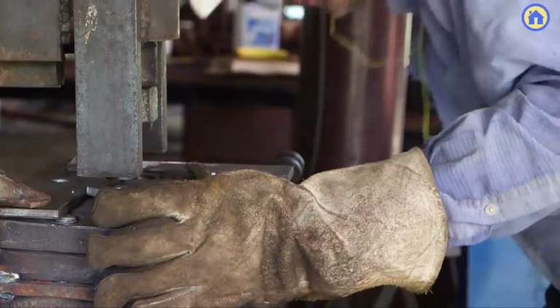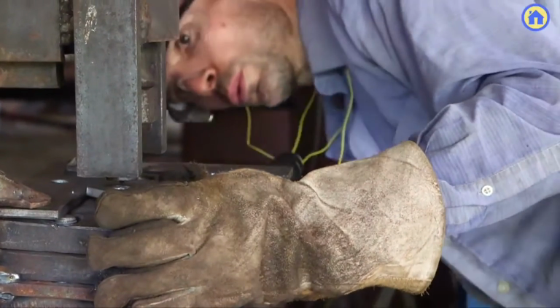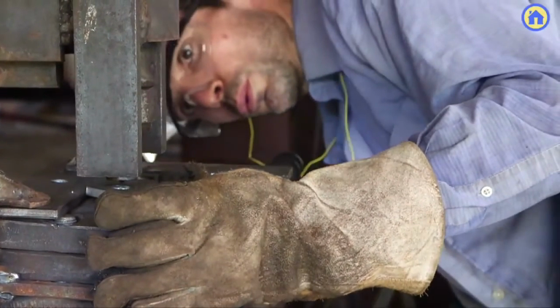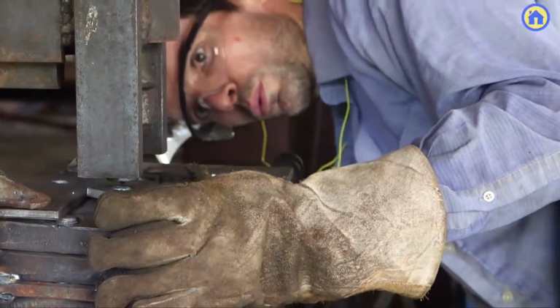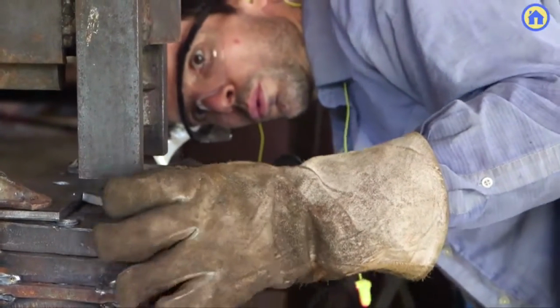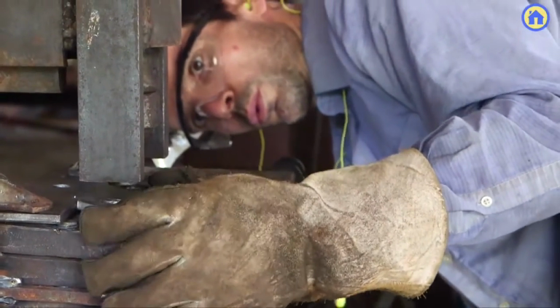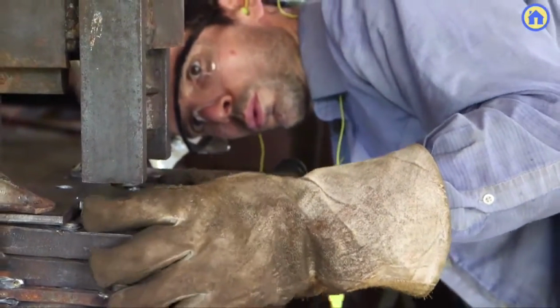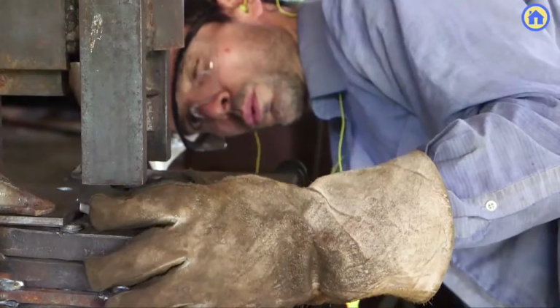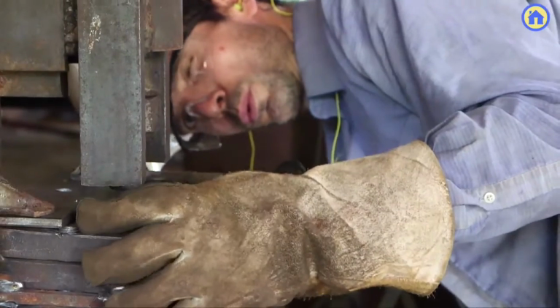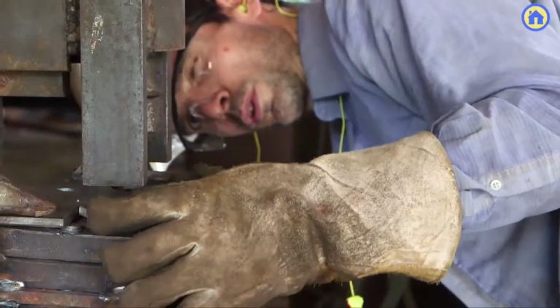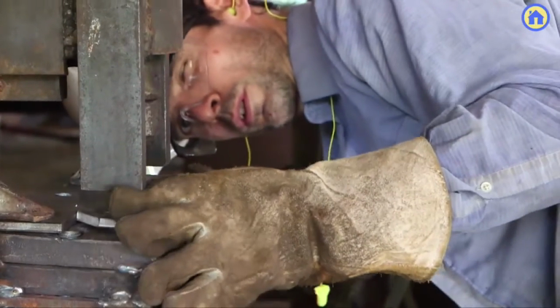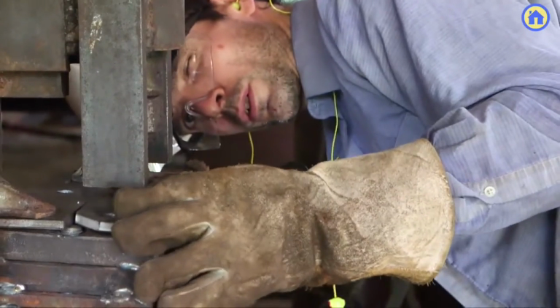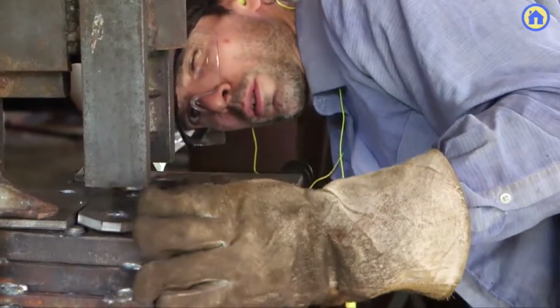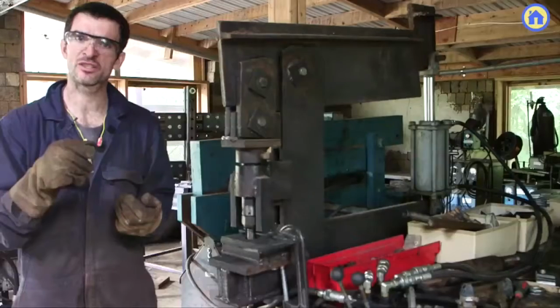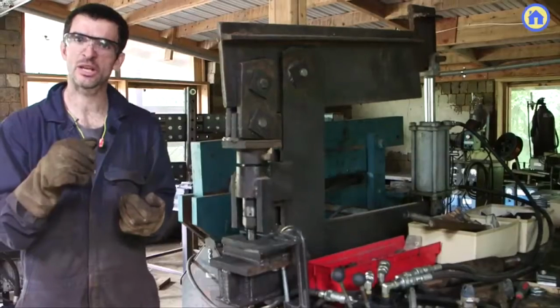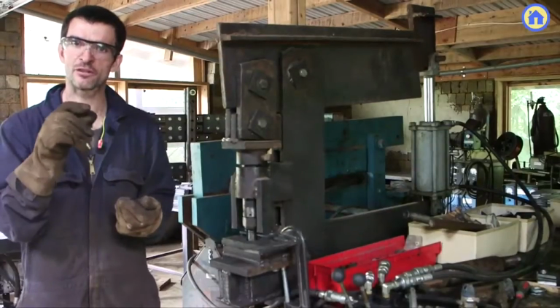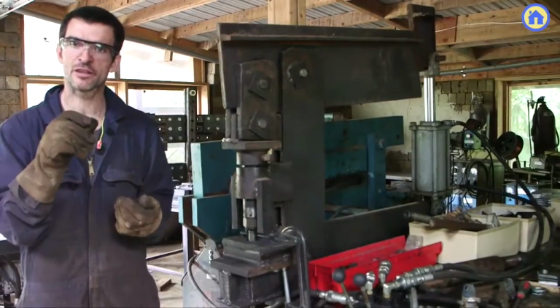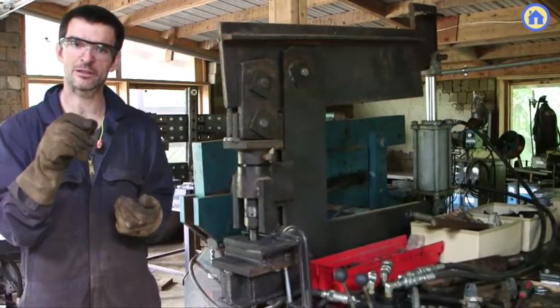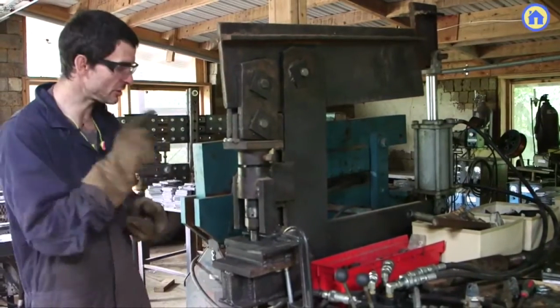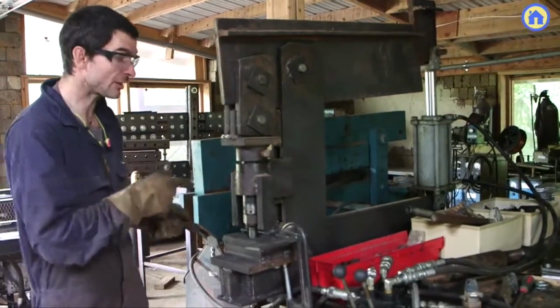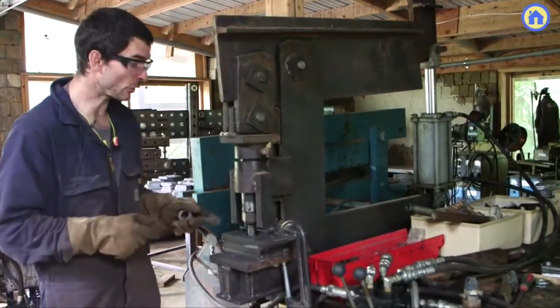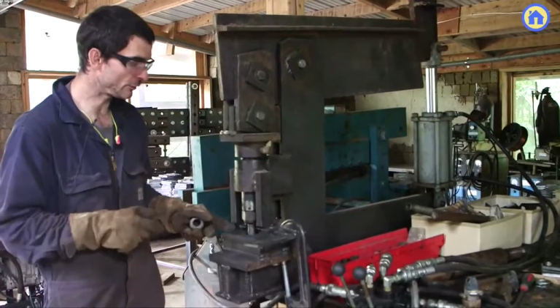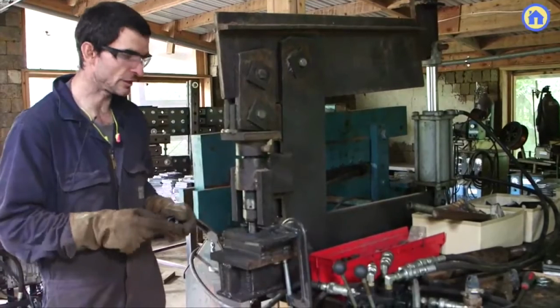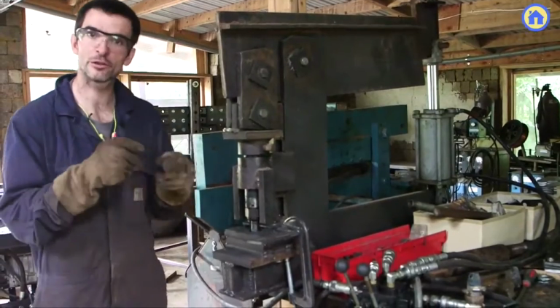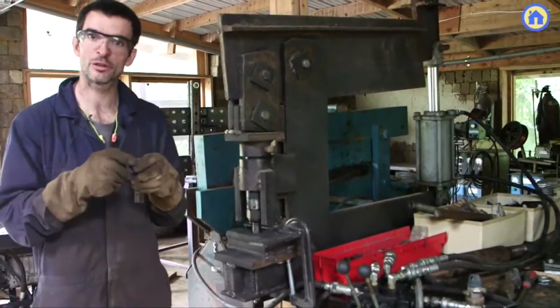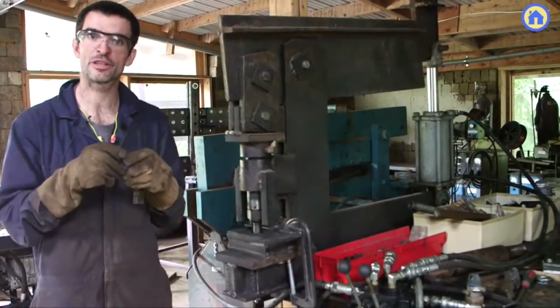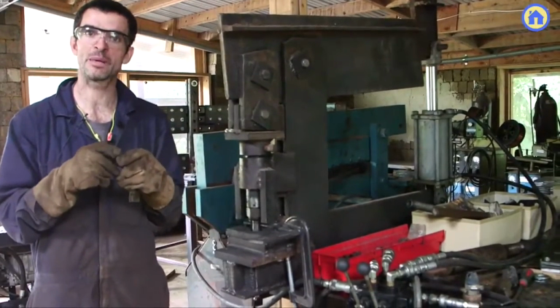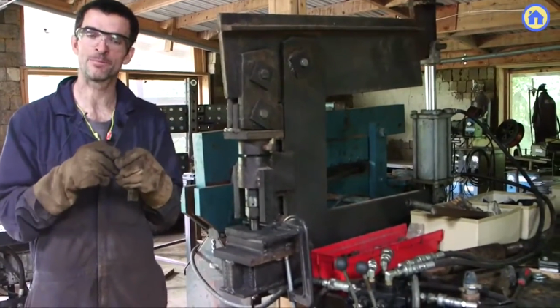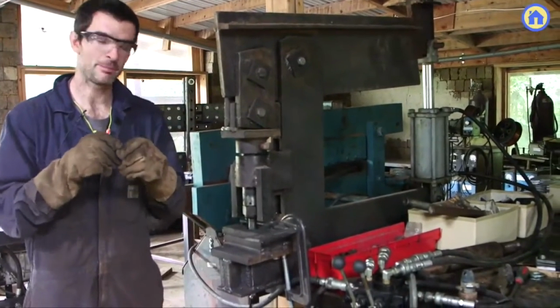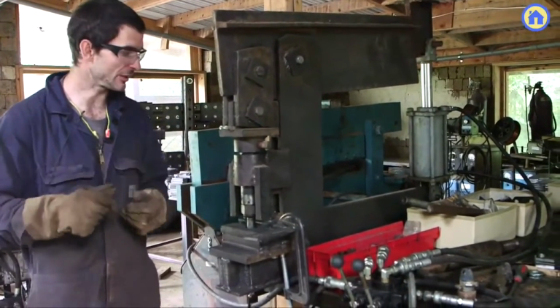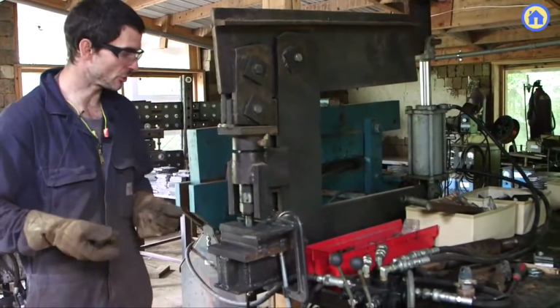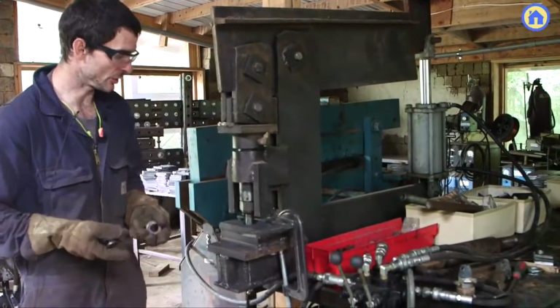Especially if you're doing very thin metal, a drill press is not the greatest because the drill bits tend to catch on very thin metal. So this is actually quite good even for working with very thin metal — it makes a lot of sense to use it.